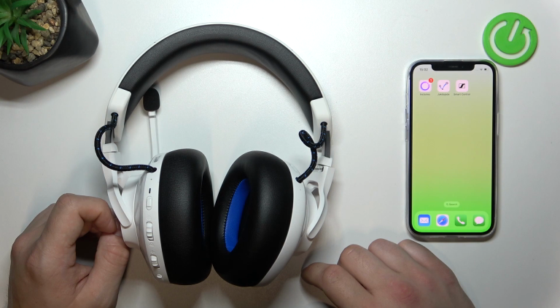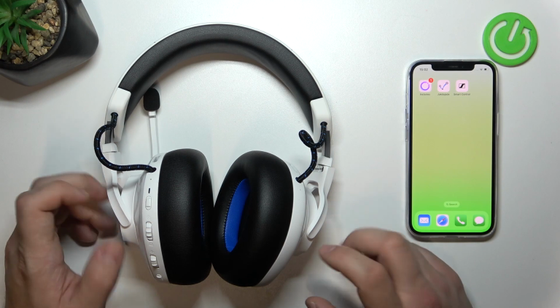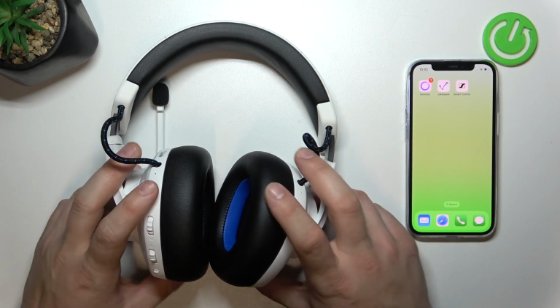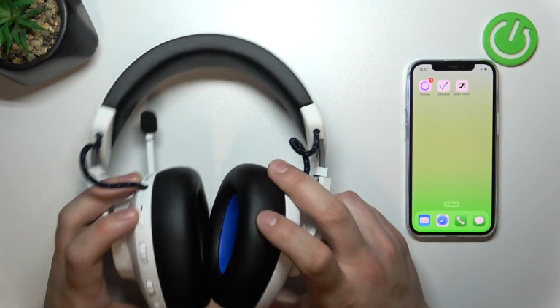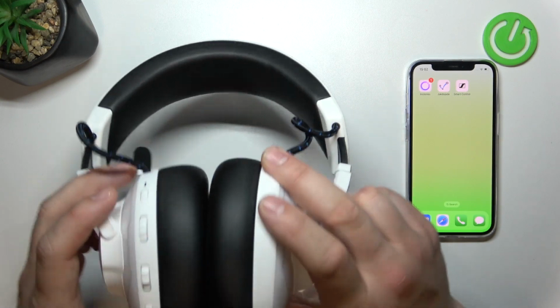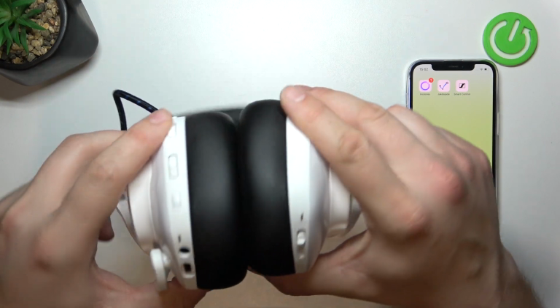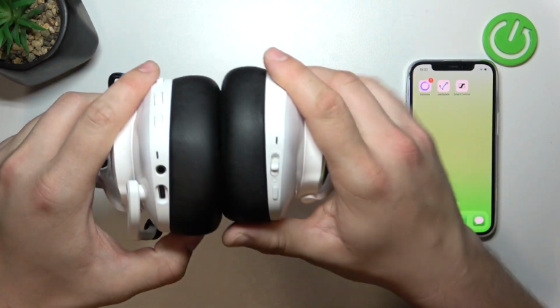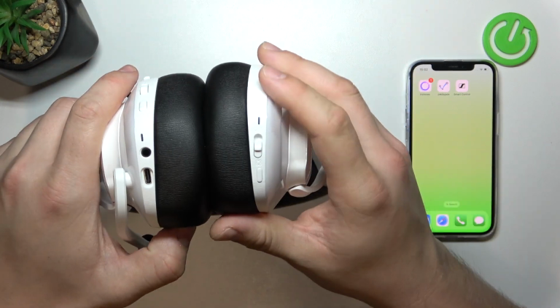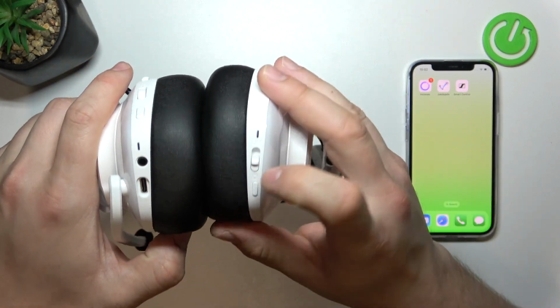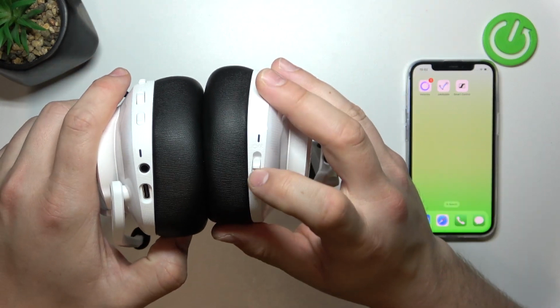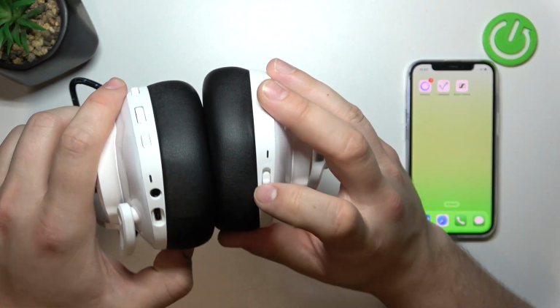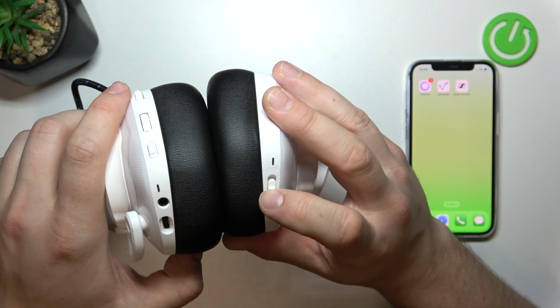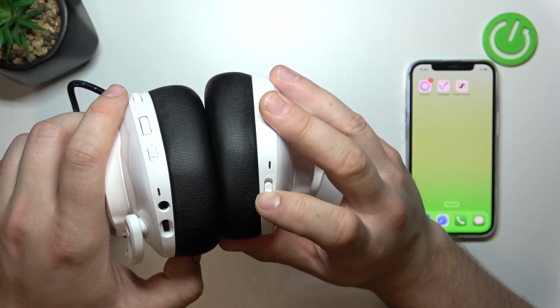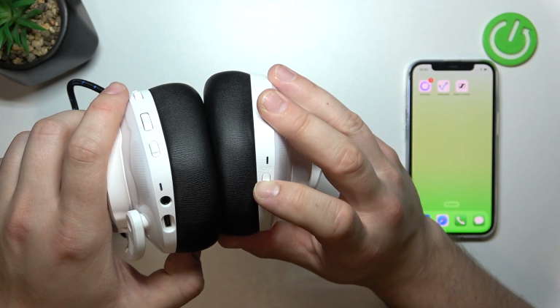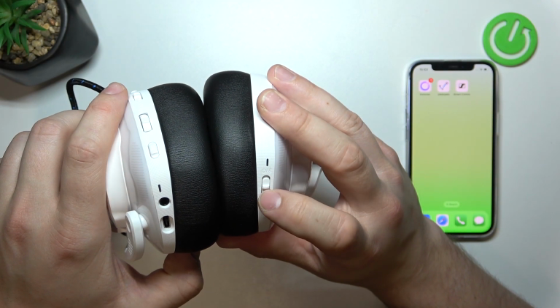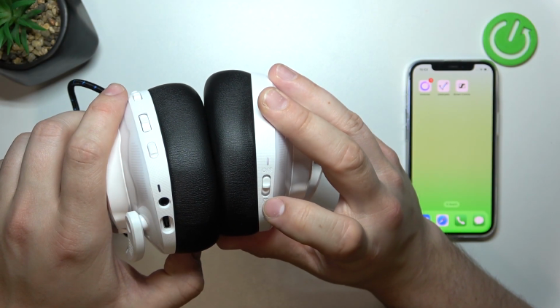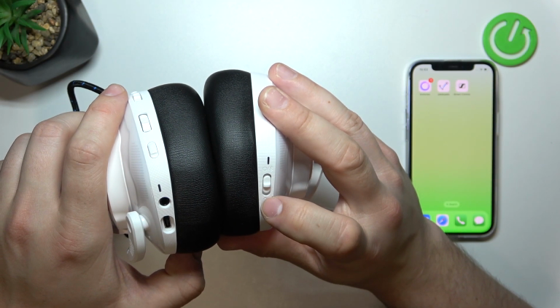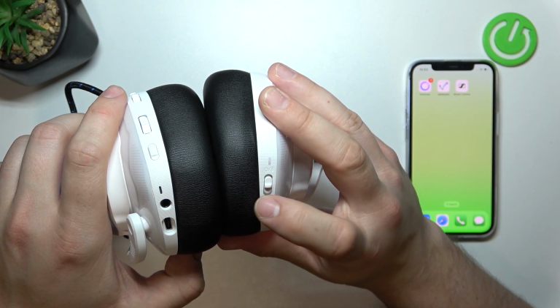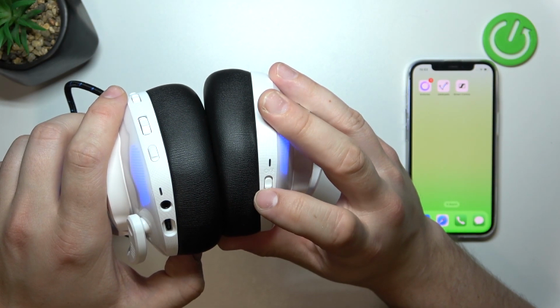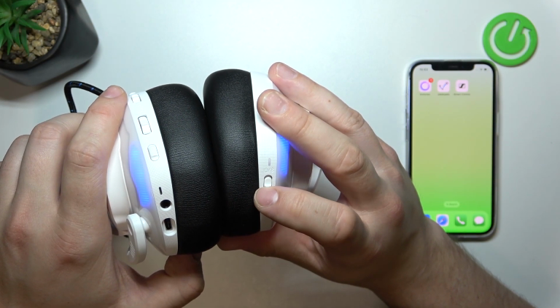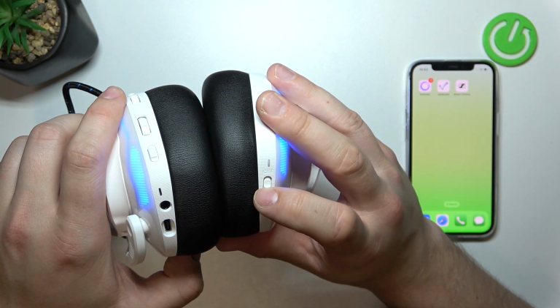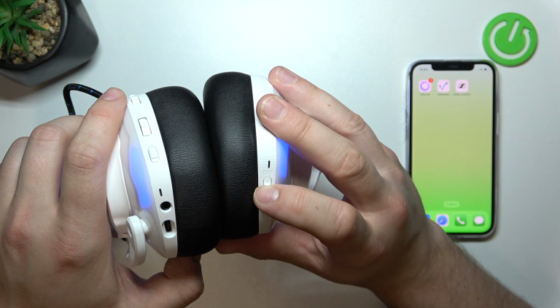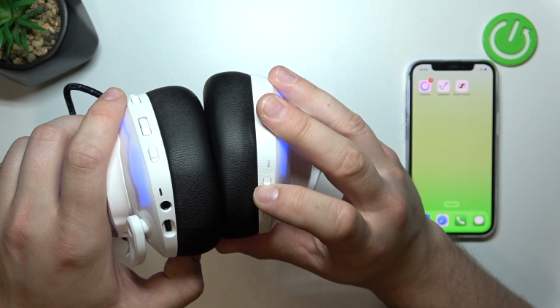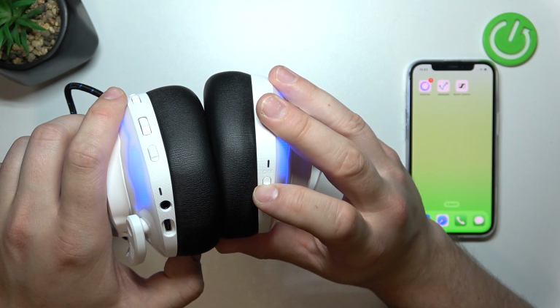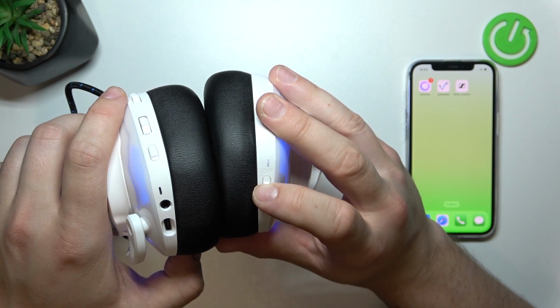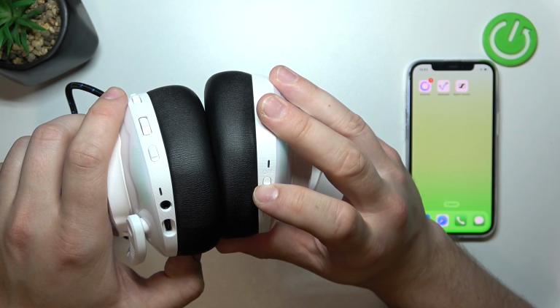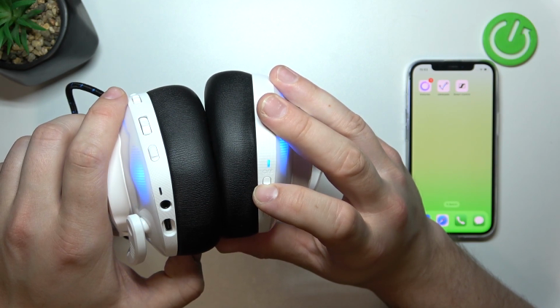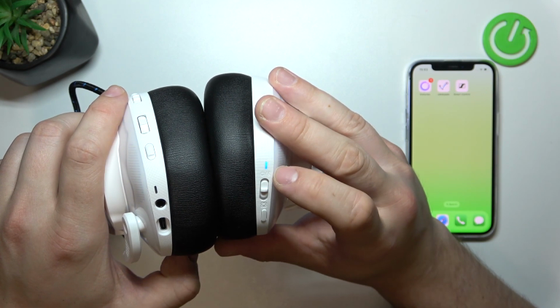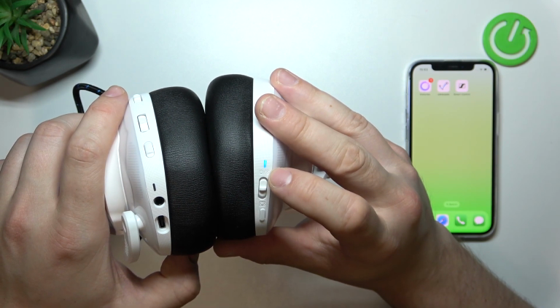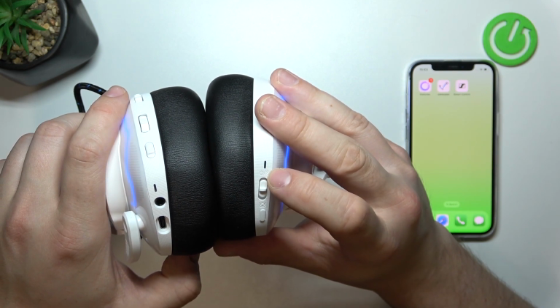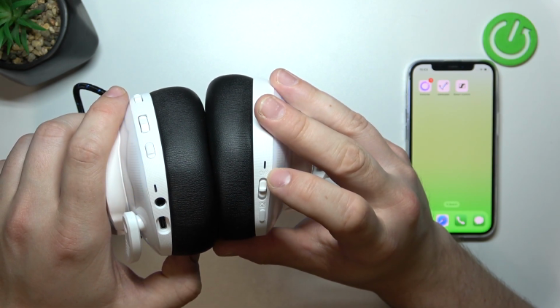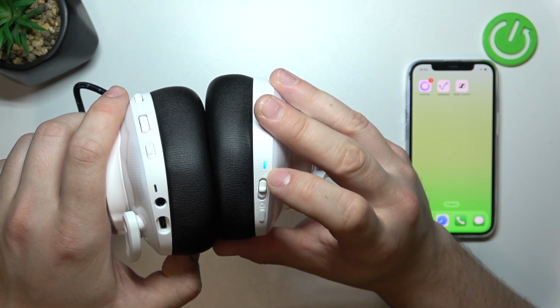In the beginning, take a look at the right earcup — right here we've got the power button. Firstly turn on the headphones and now push this switch upwards. Now the wireless connection is activated.